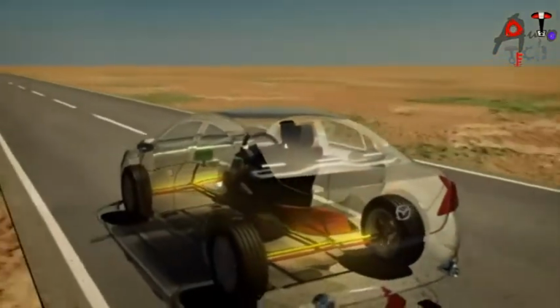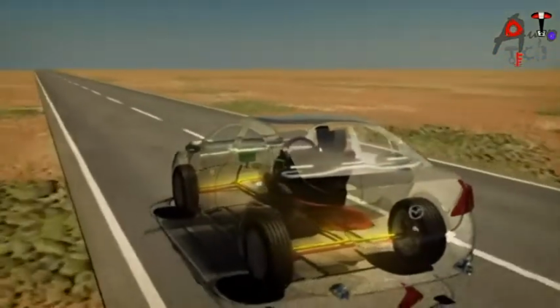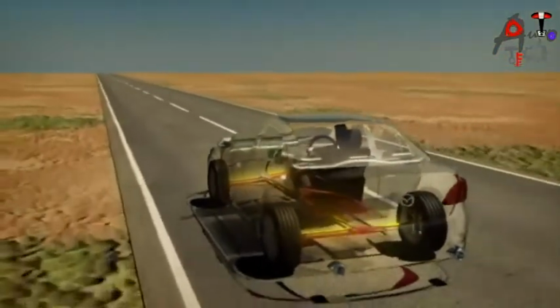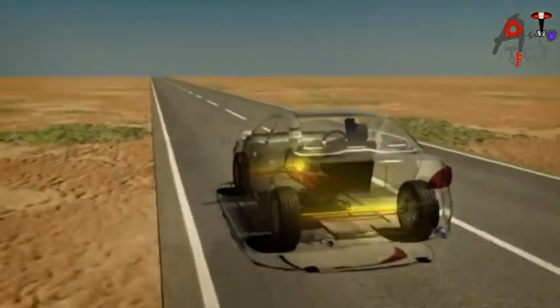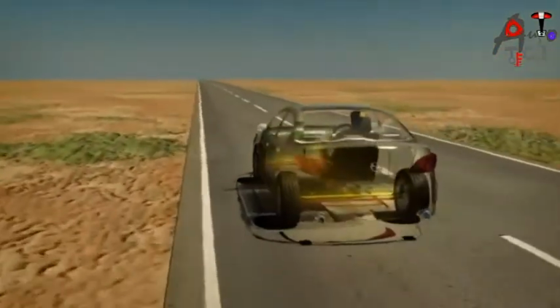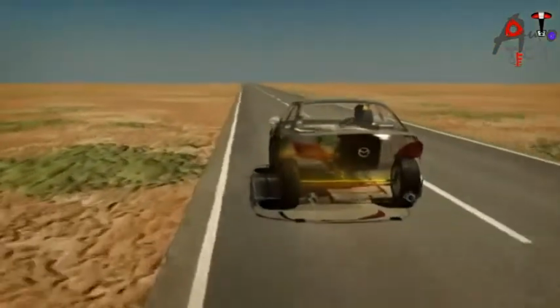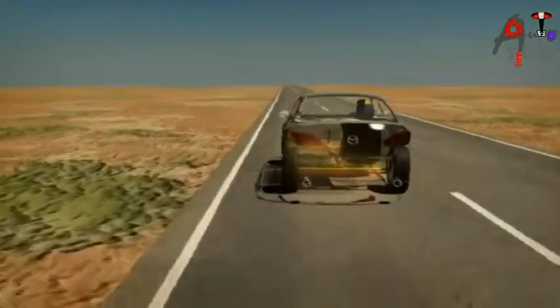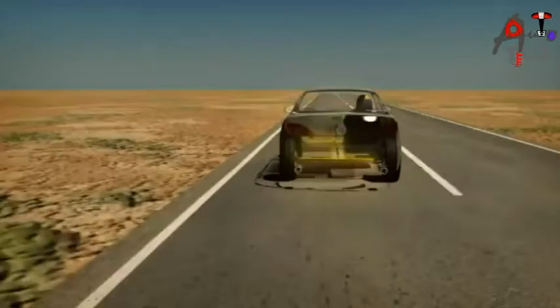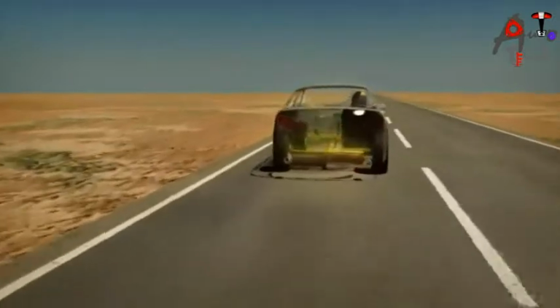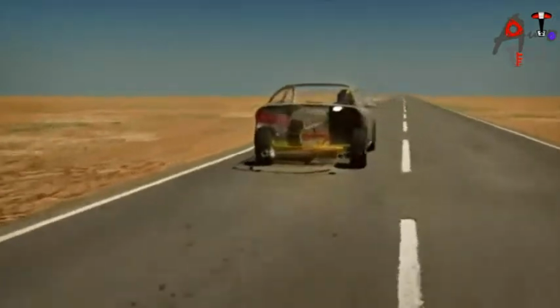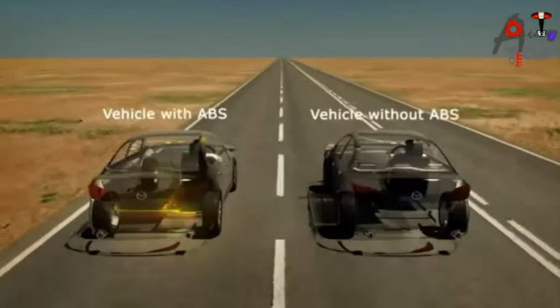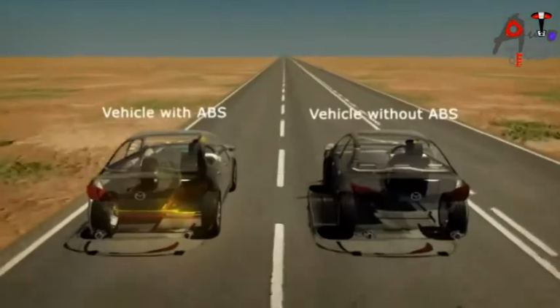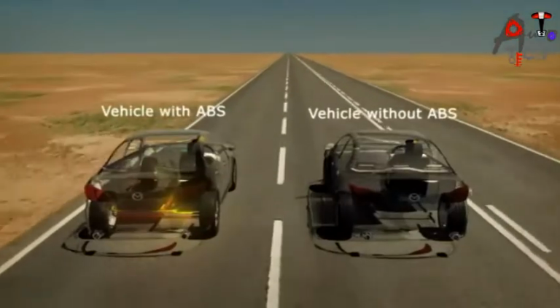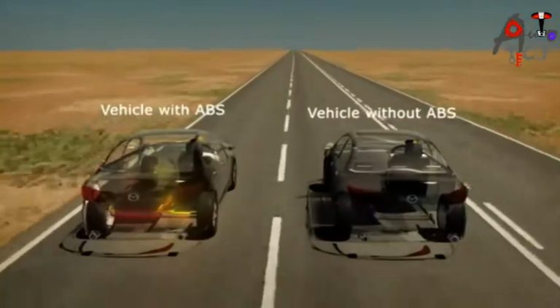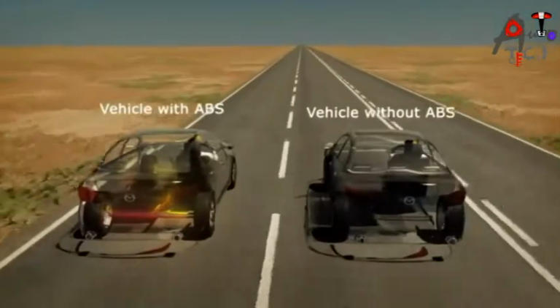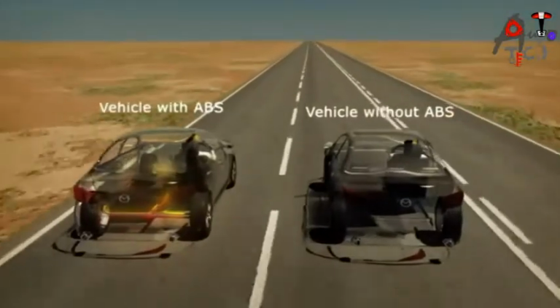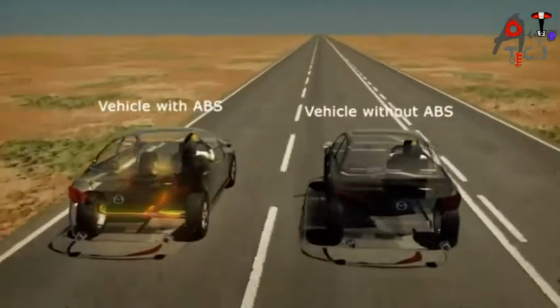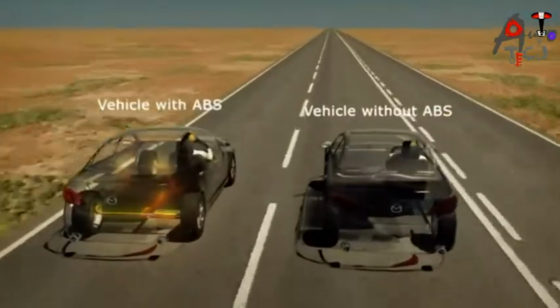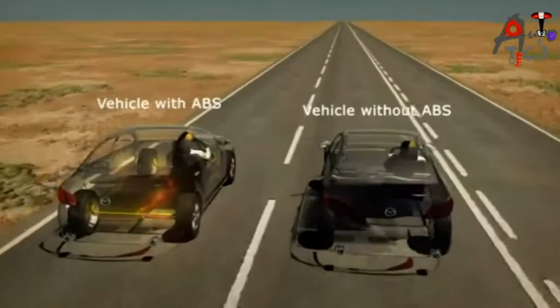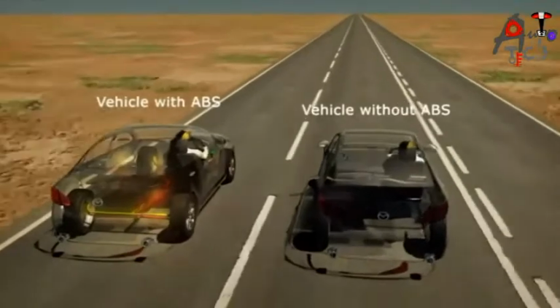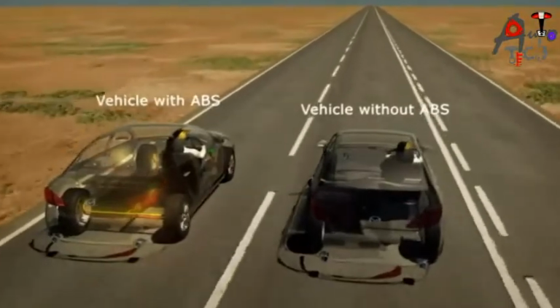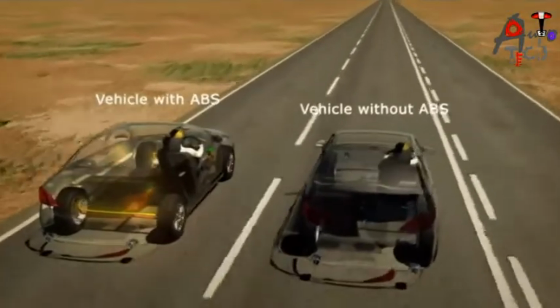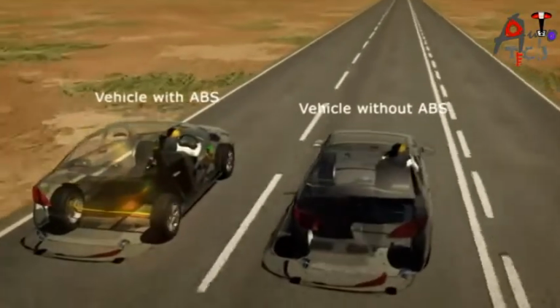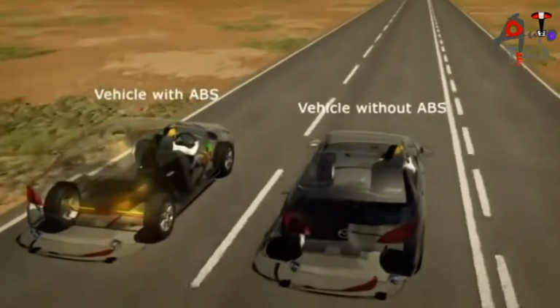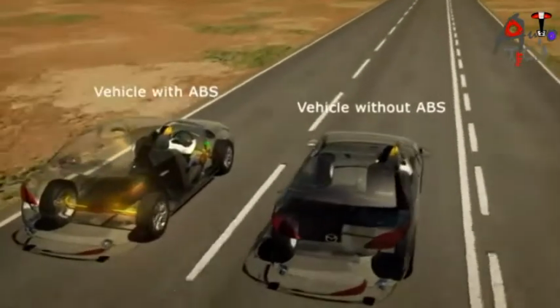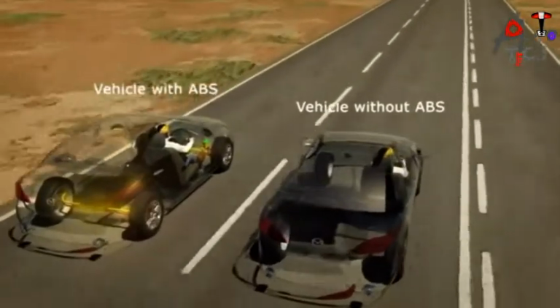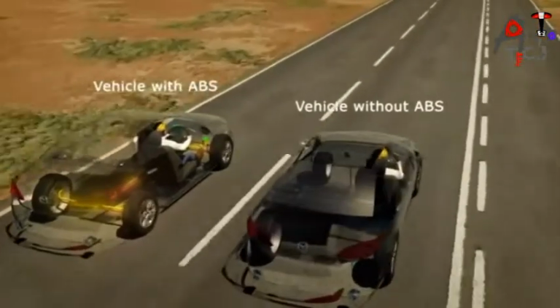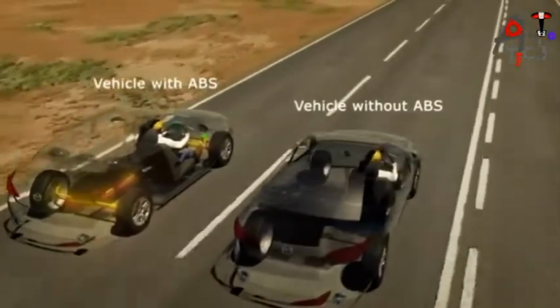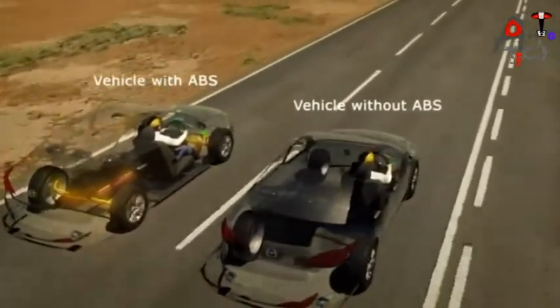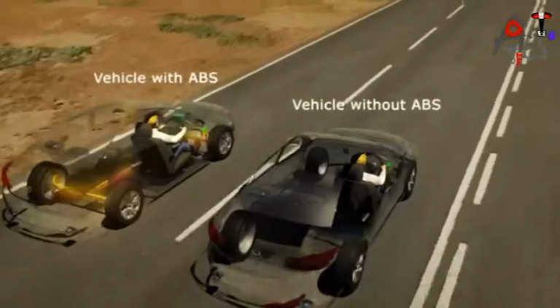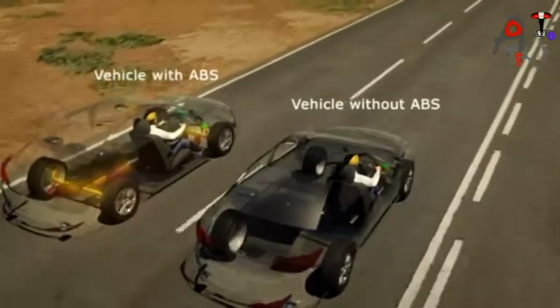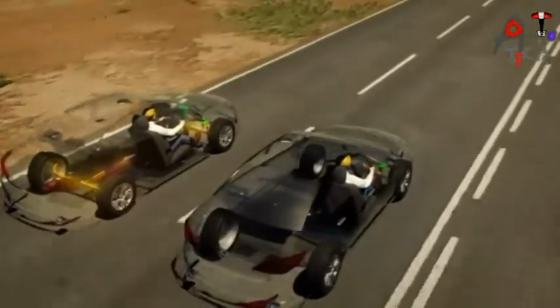Meaning that stopping distances may also be reduced. The vehicle on the left has ABS; the vehicle on the right does not. Both vehicles are travelling at 100 kilometres per hour.